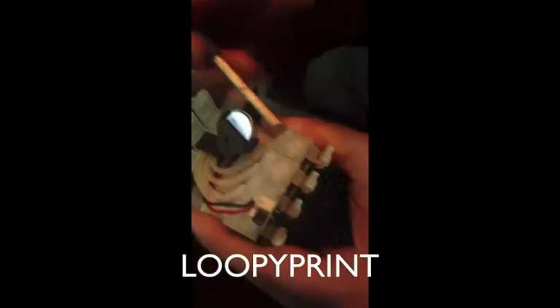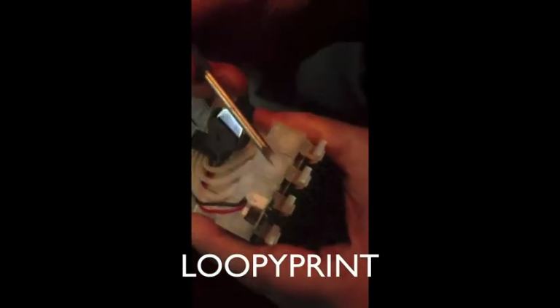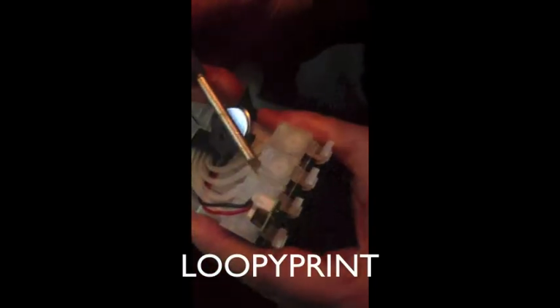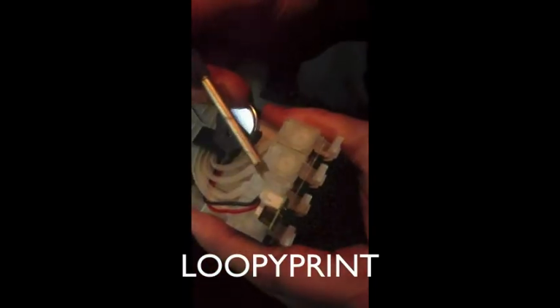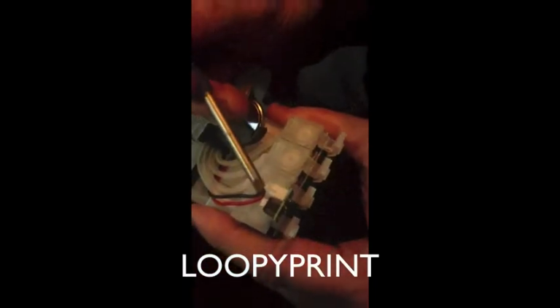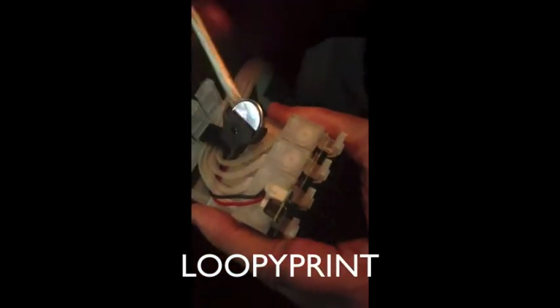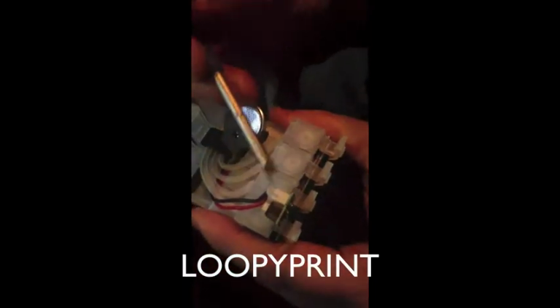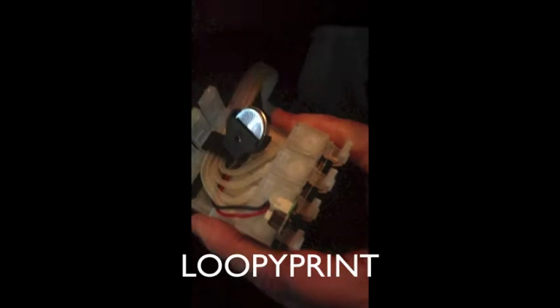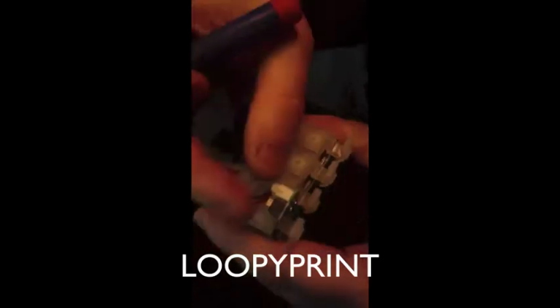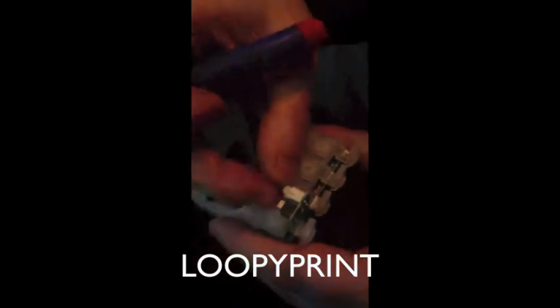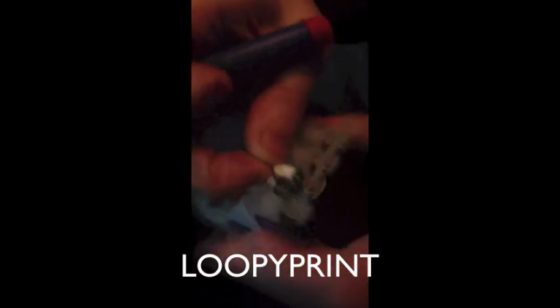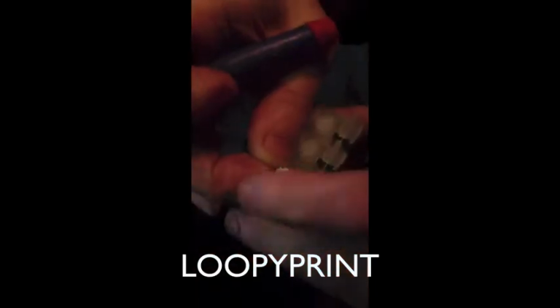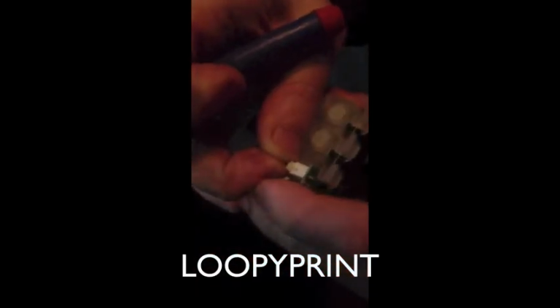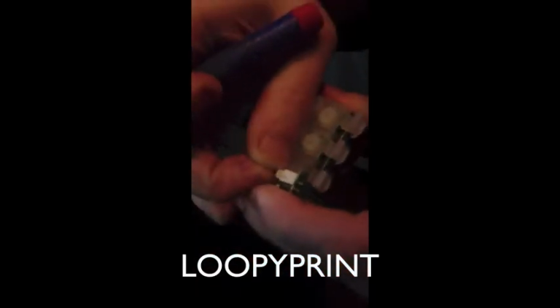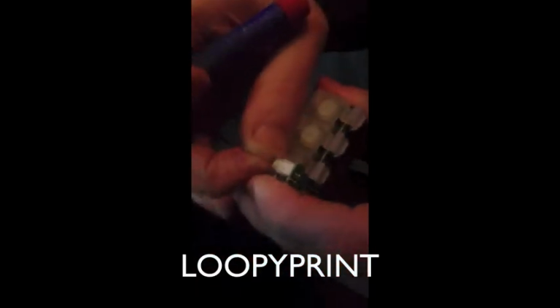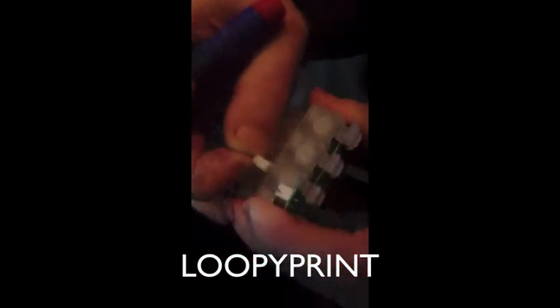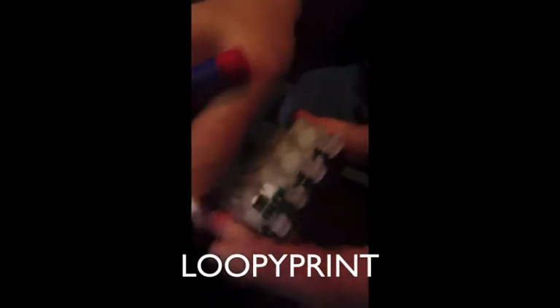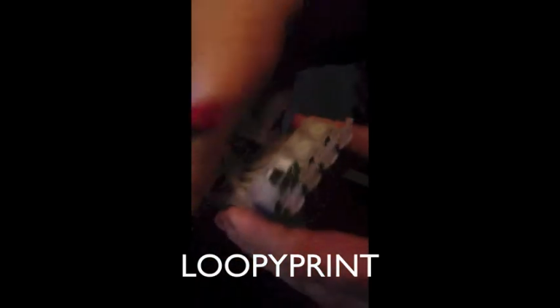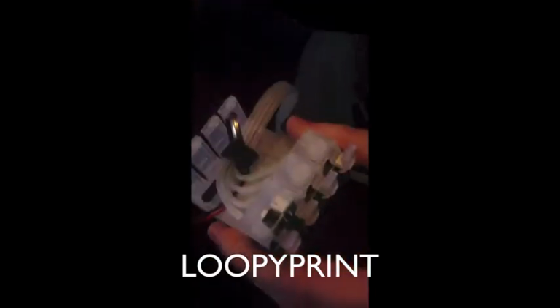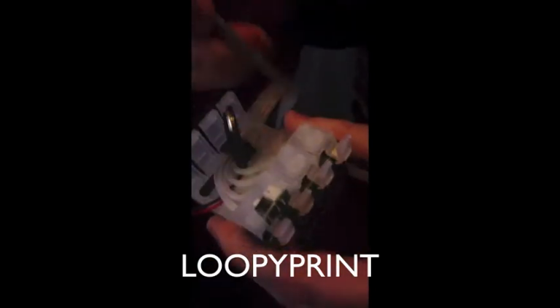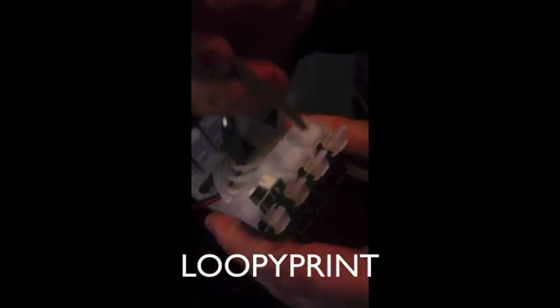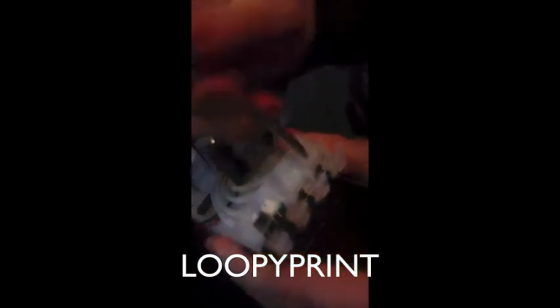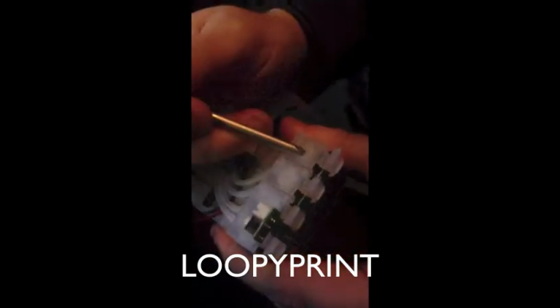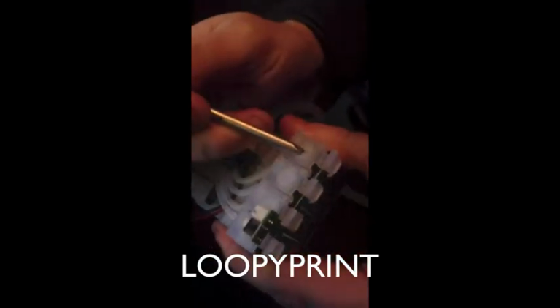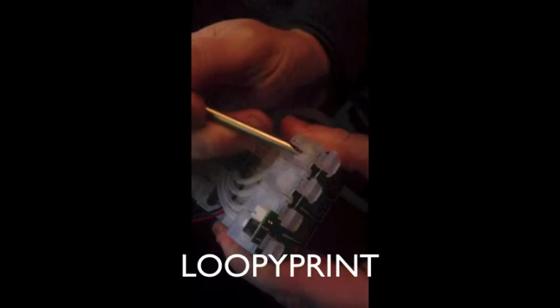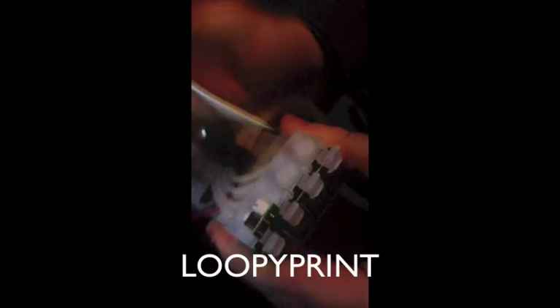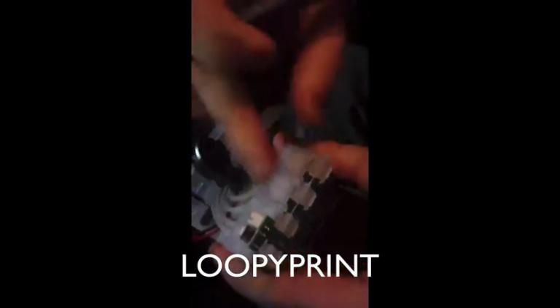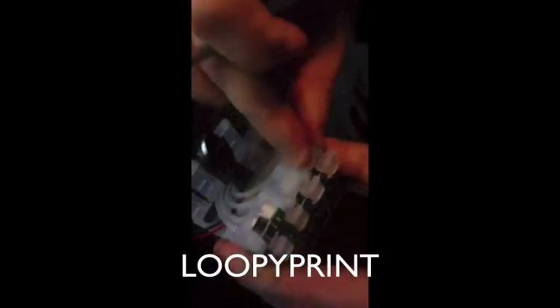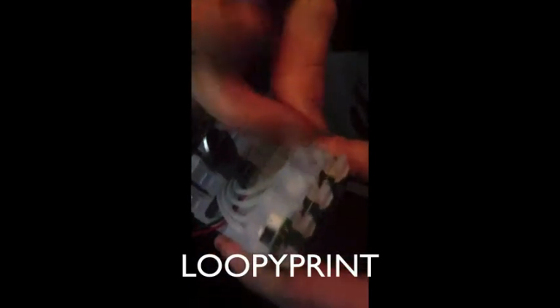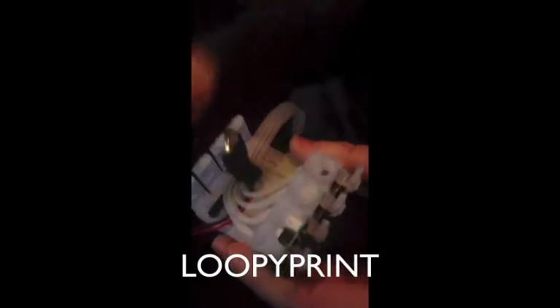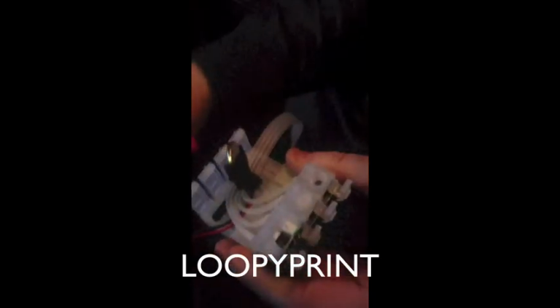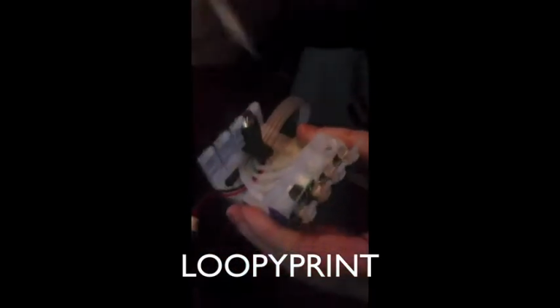Now we're going to remove the nipples out of the cartridge and remove the wire off the button. Slowly remove the wire off the button, then remove the four nipples that are inside the cartridges.